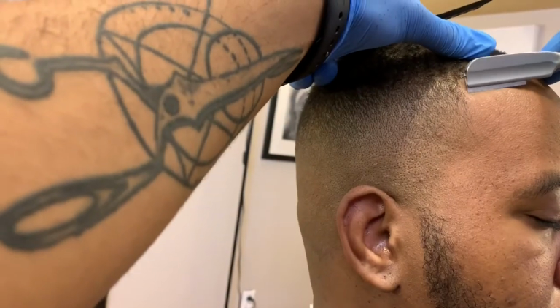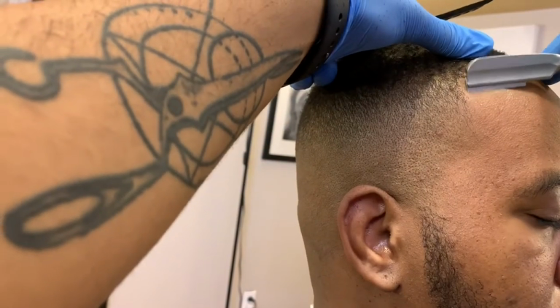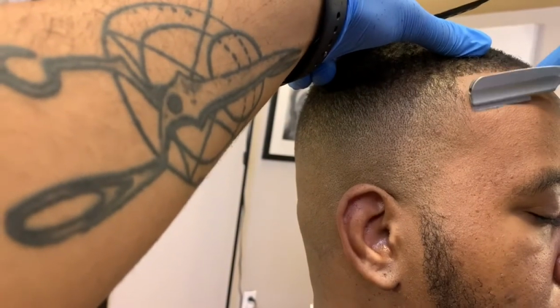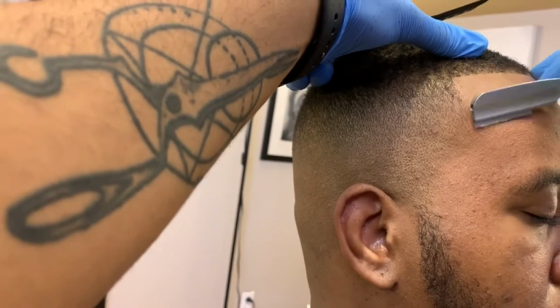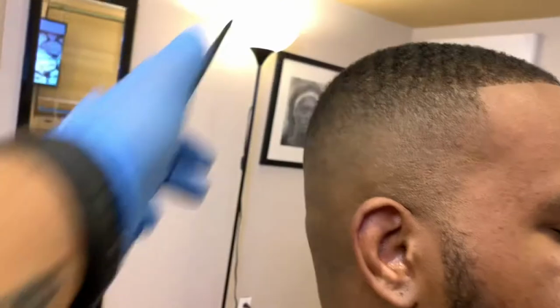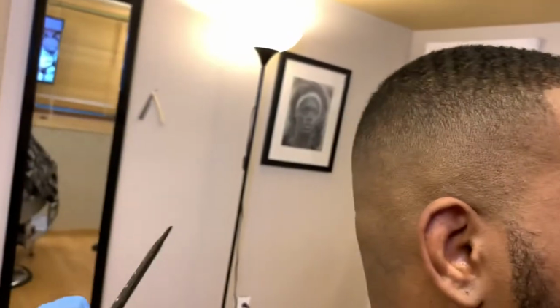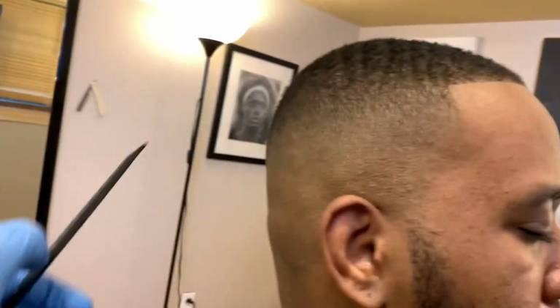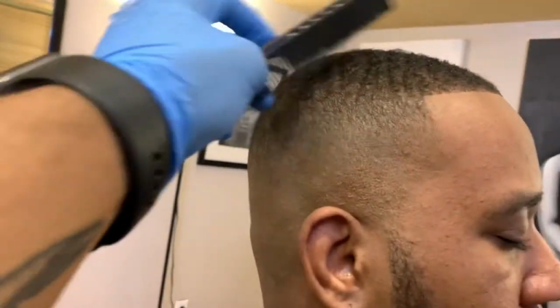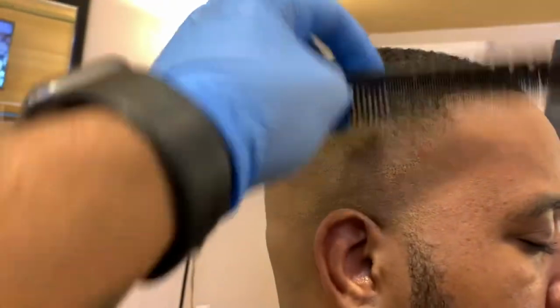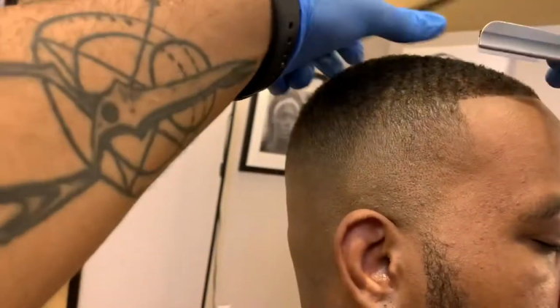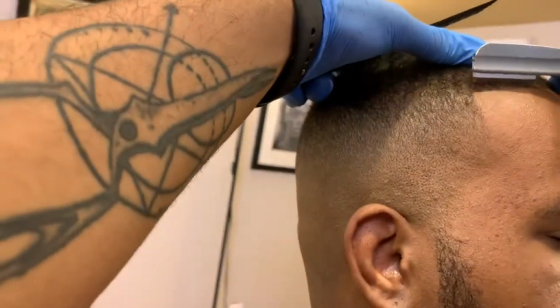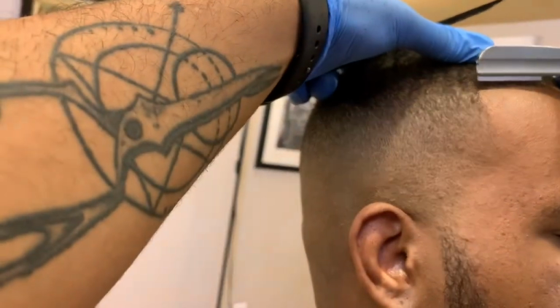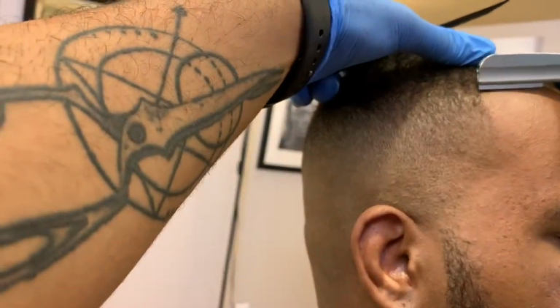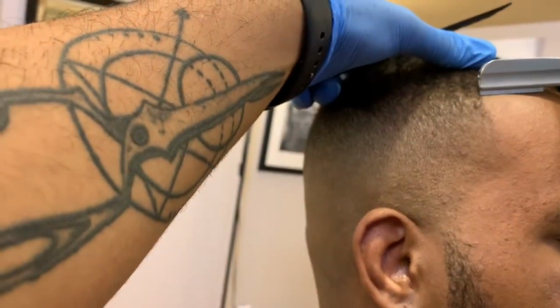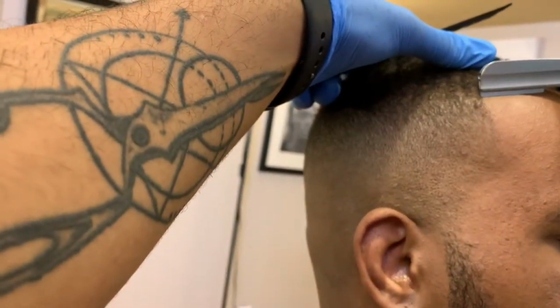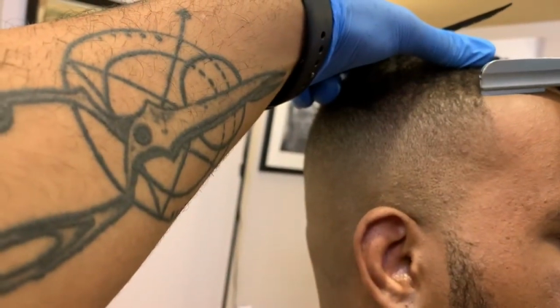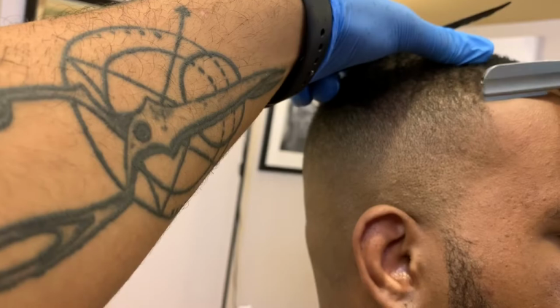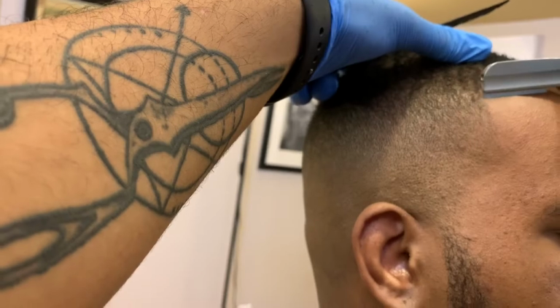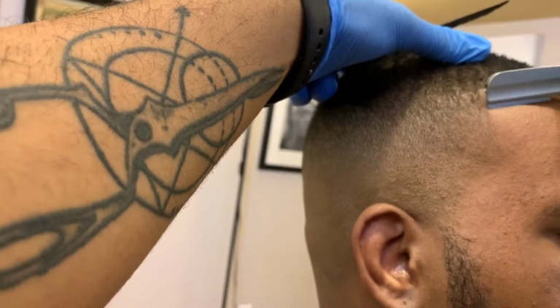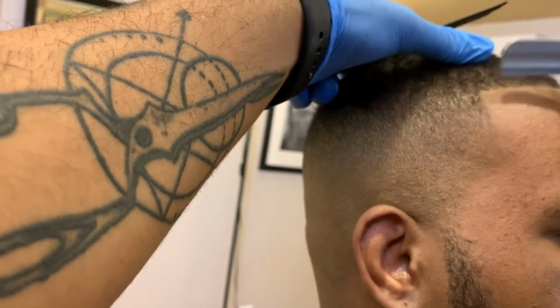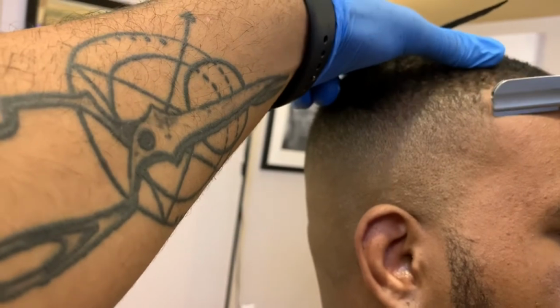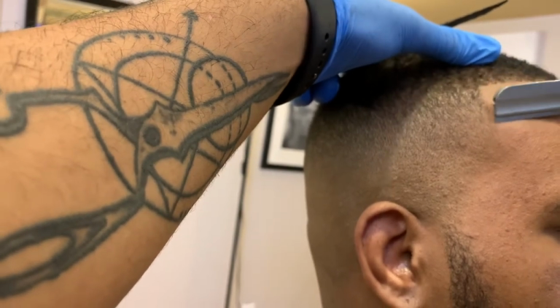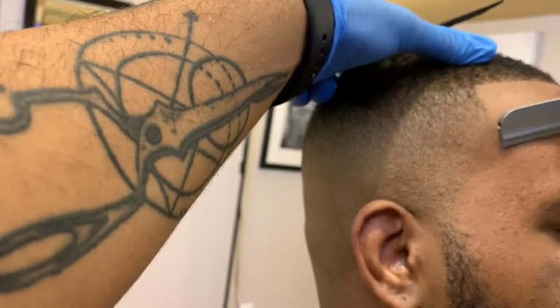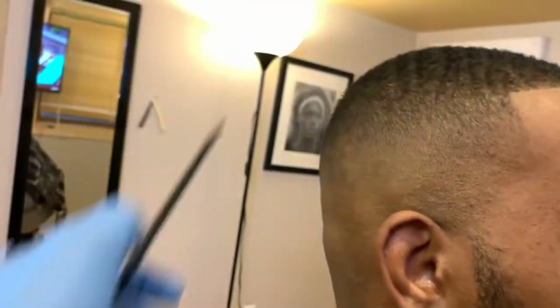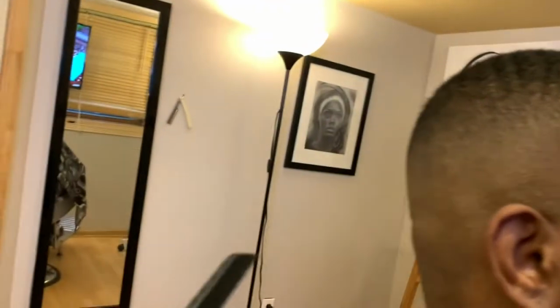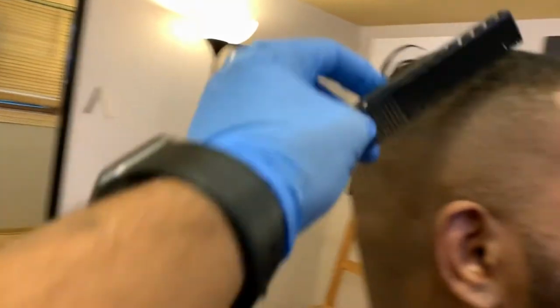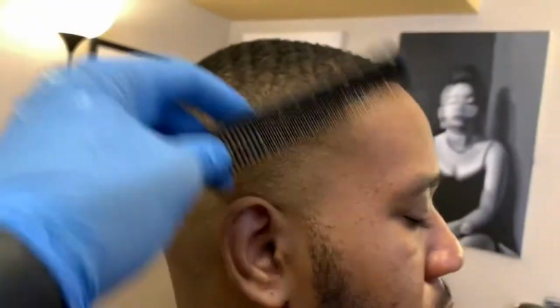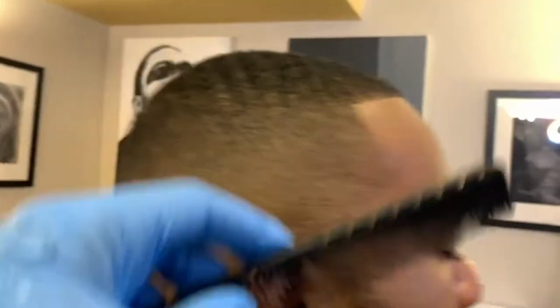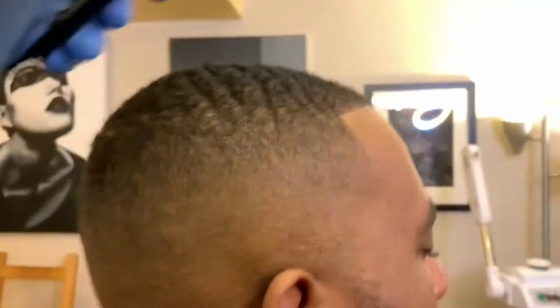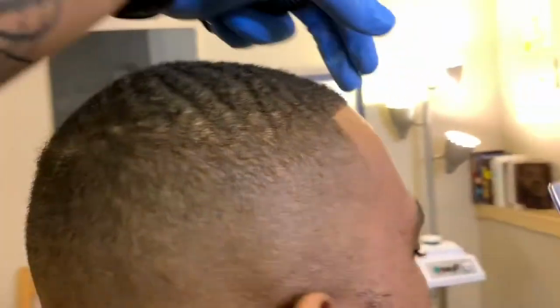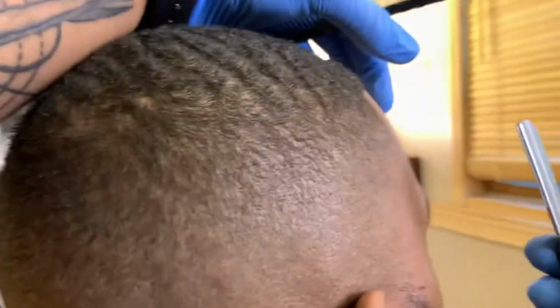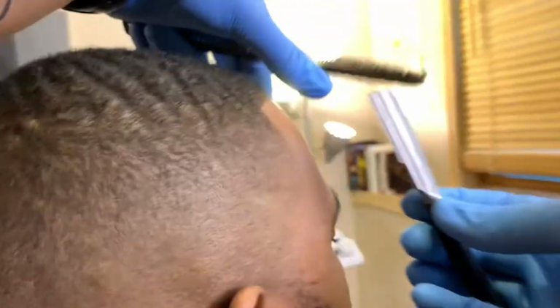What I'm doing is trying to catch hairs that are sticking out on top of the hairline while I'm going down — literally trimming the front and also lining it up with the razor, because I don't want those hairs coming down when my client goes home and brushes or combs their hair.